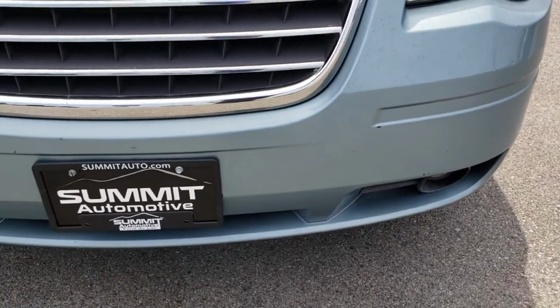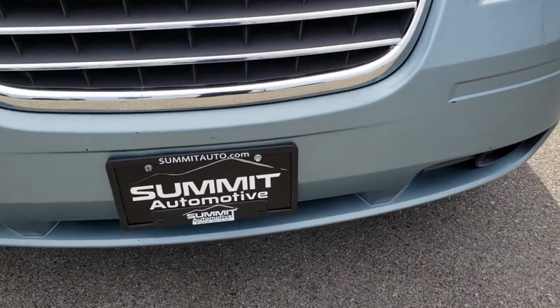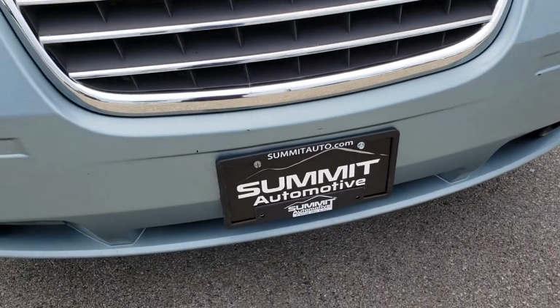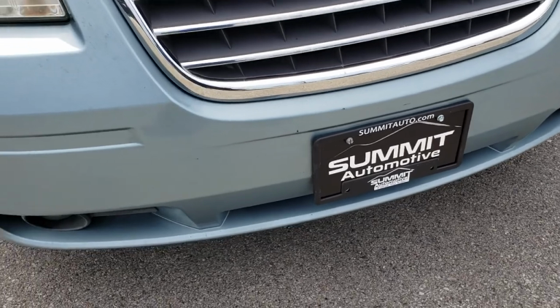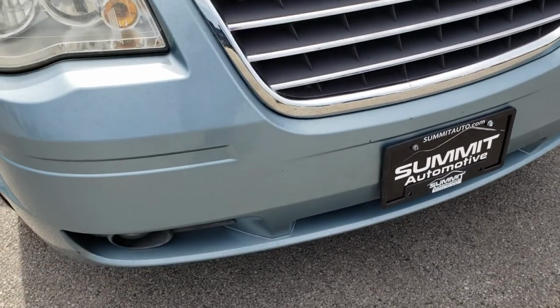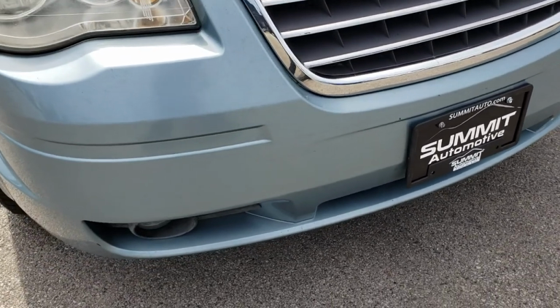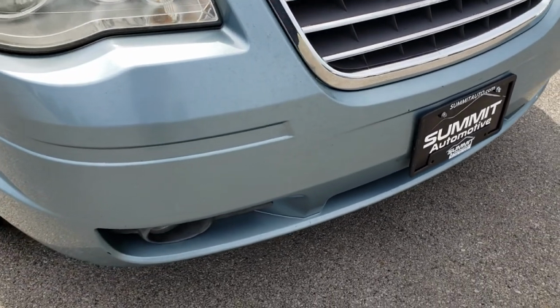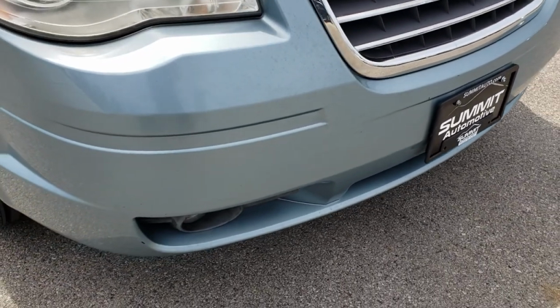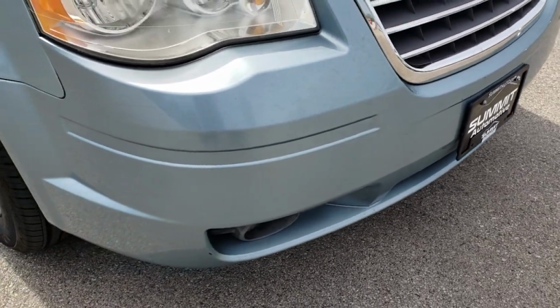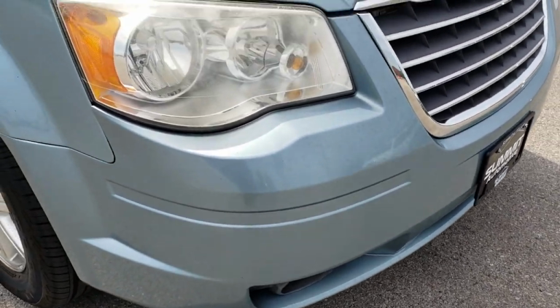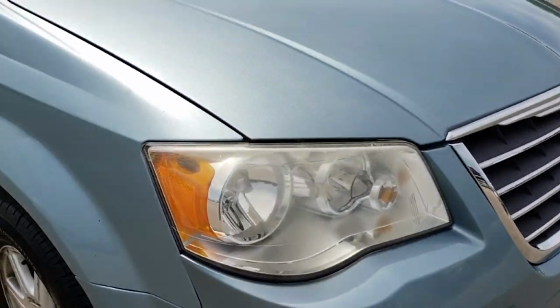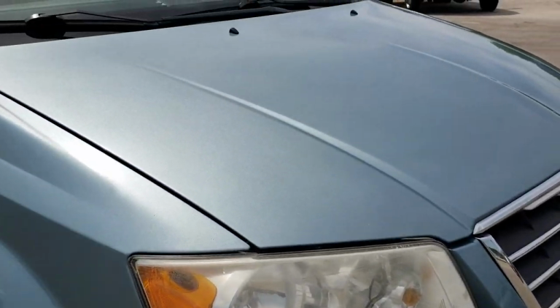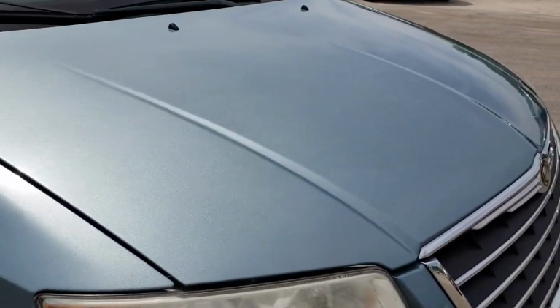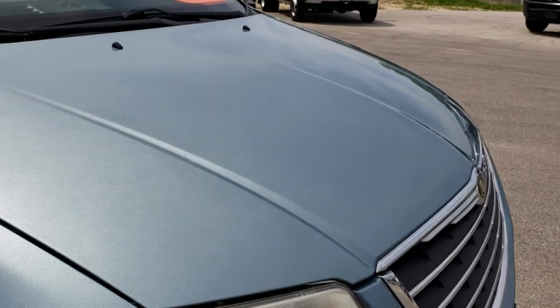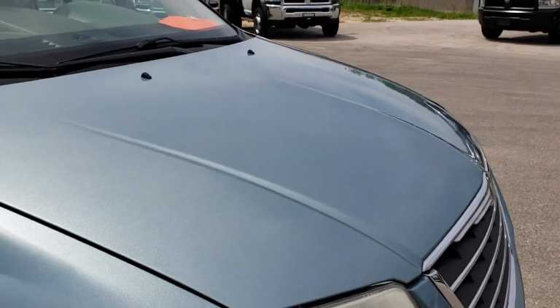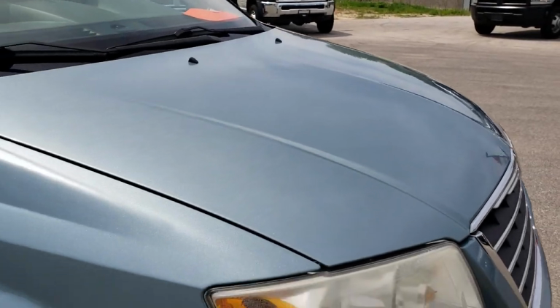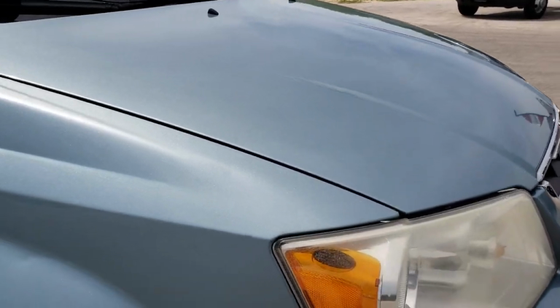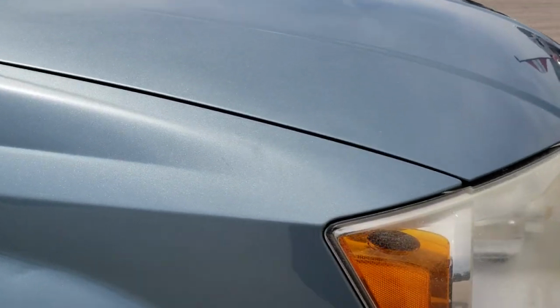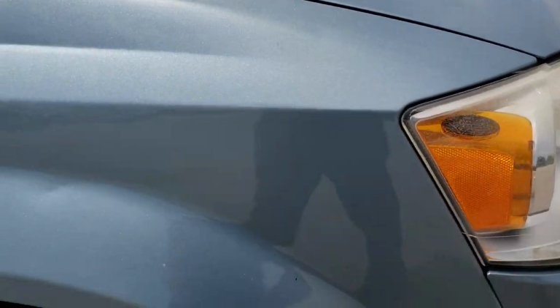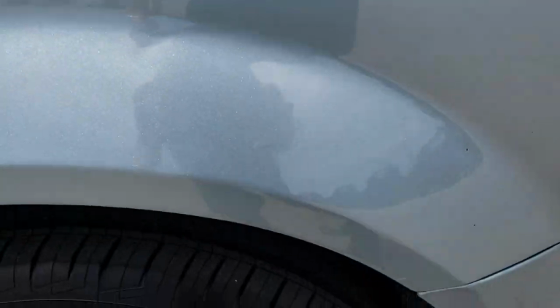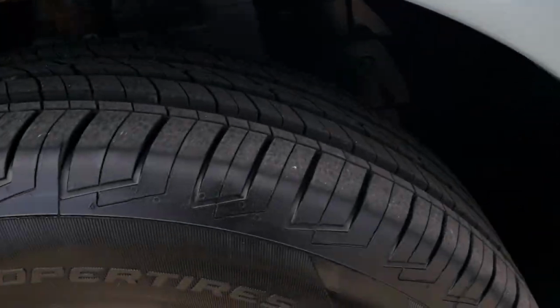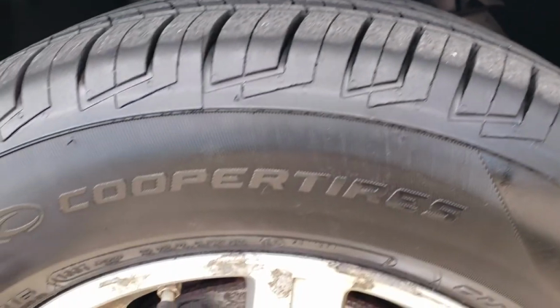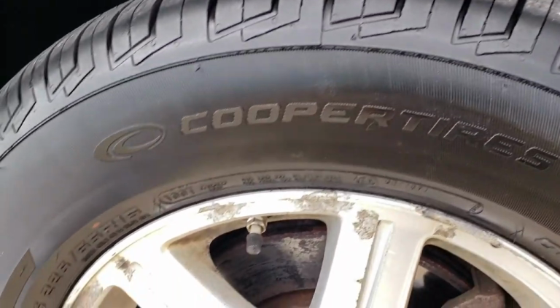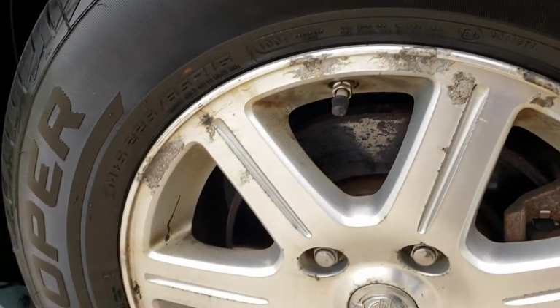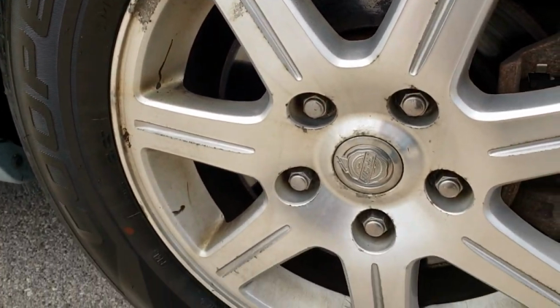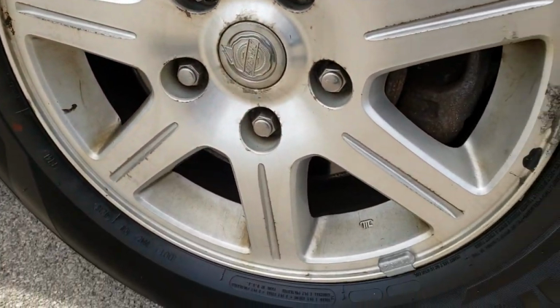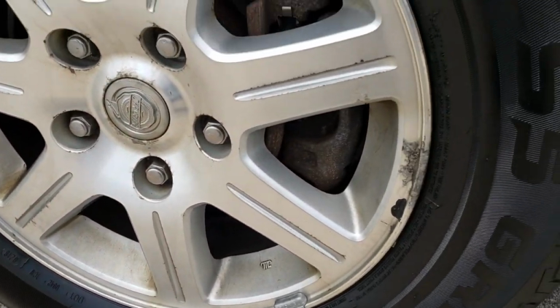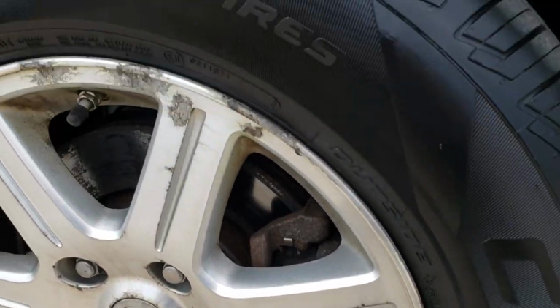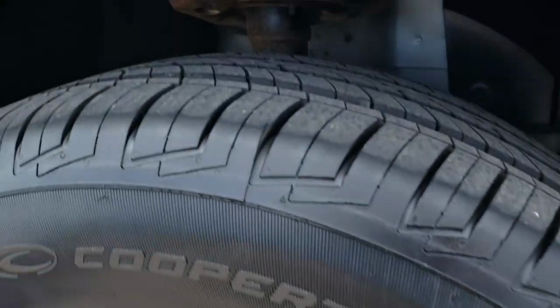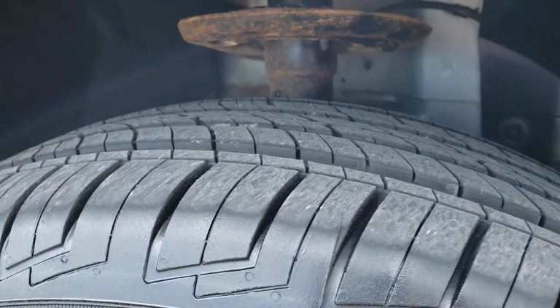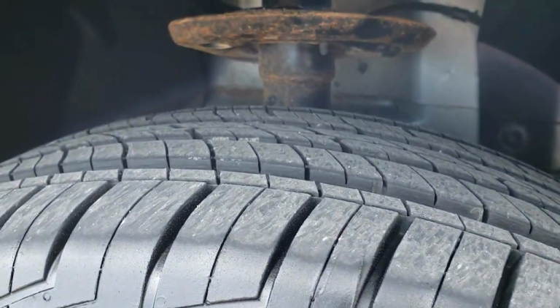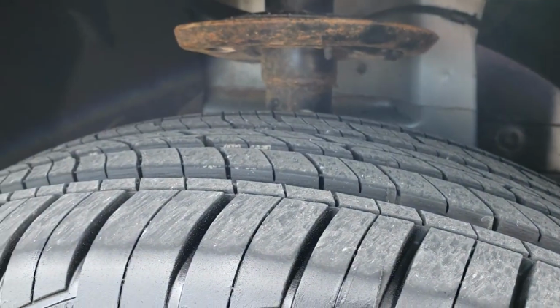The front bumper is in pretty nice condition, no major dents or cracks on it. The hood is in really nice condition. And while you'll see this van isn't perfect, it is really nice for the age and miles and the price tag on it.